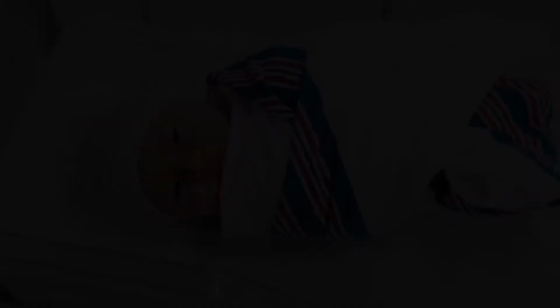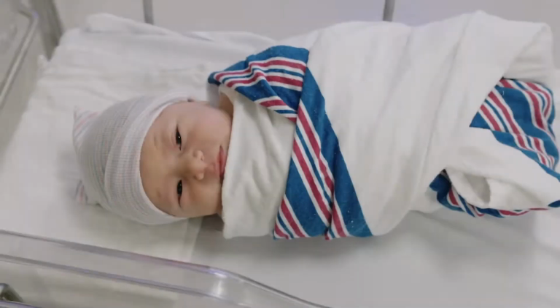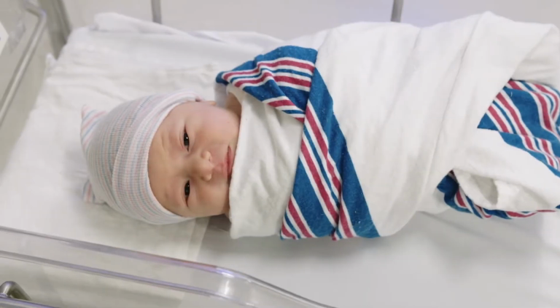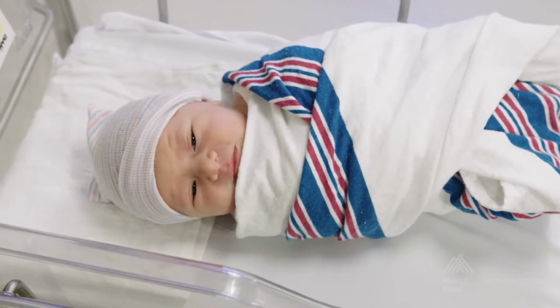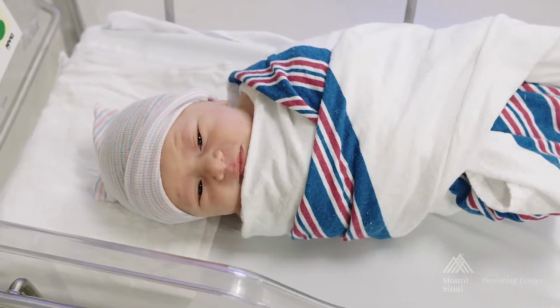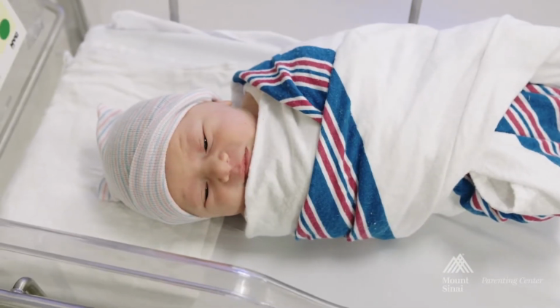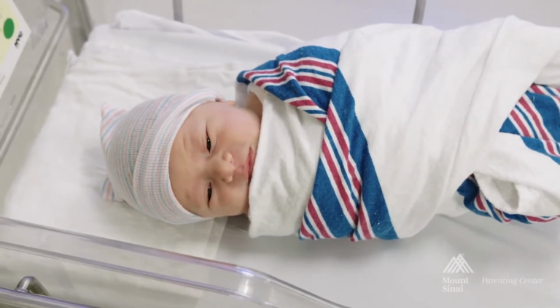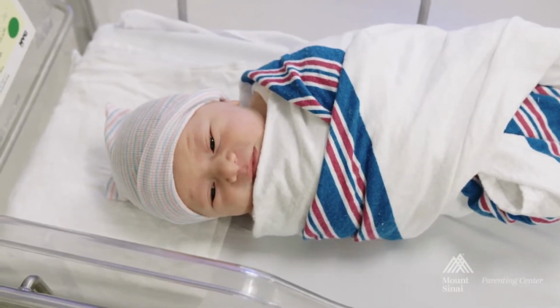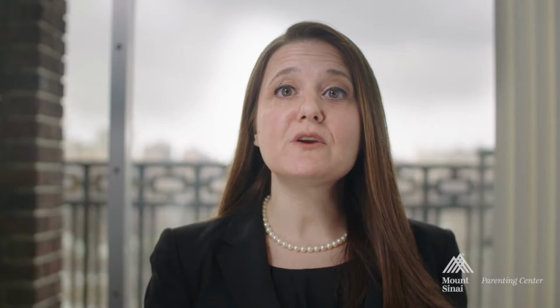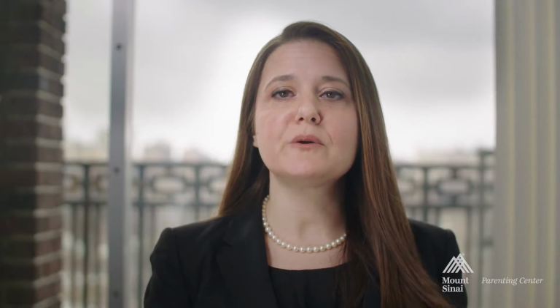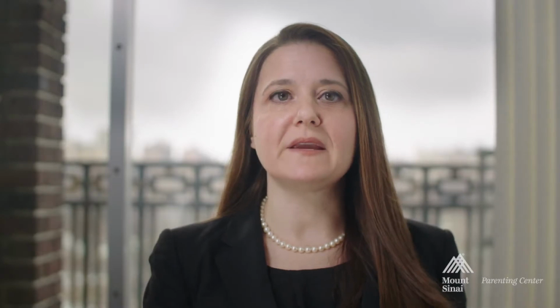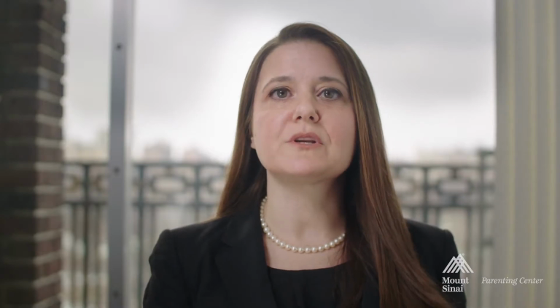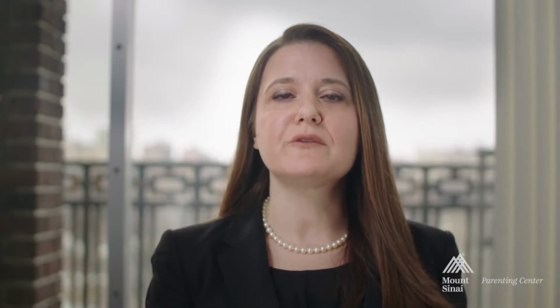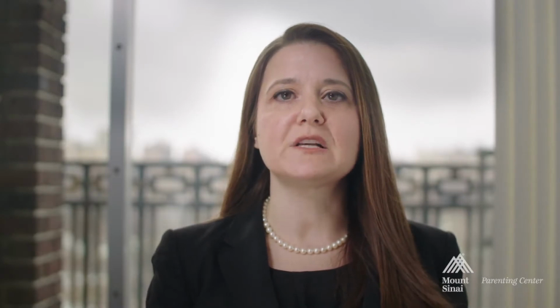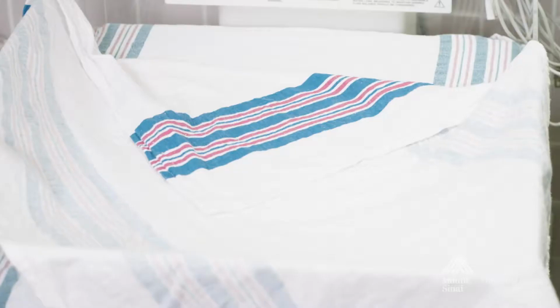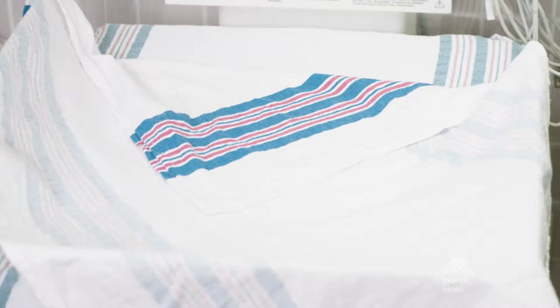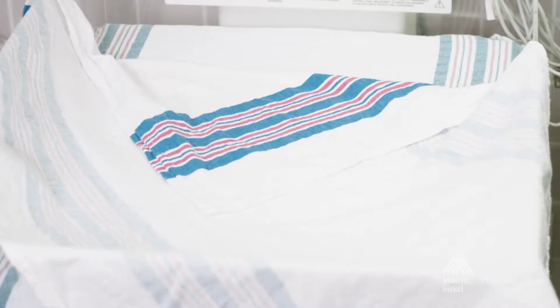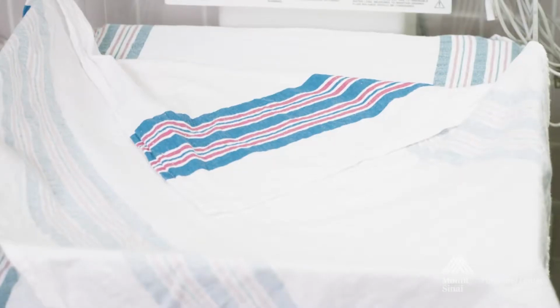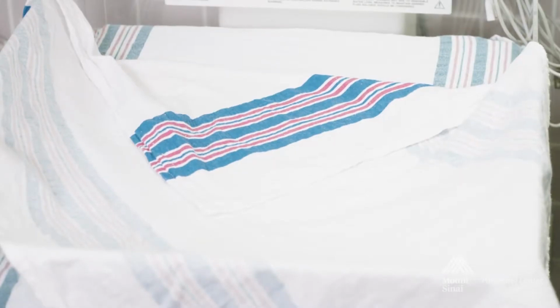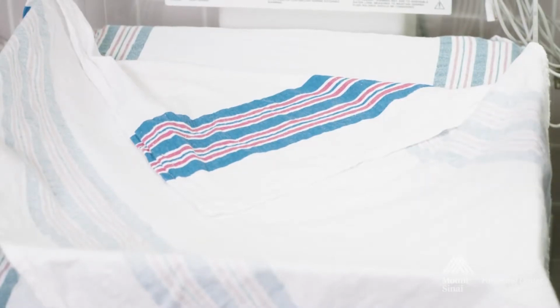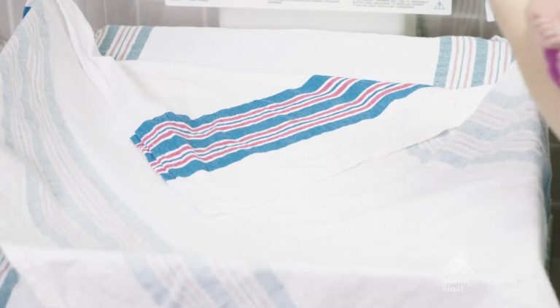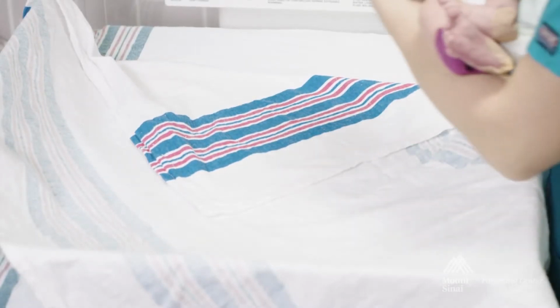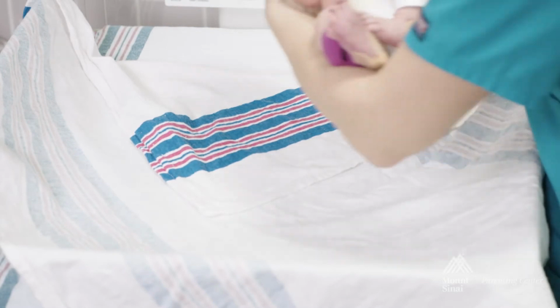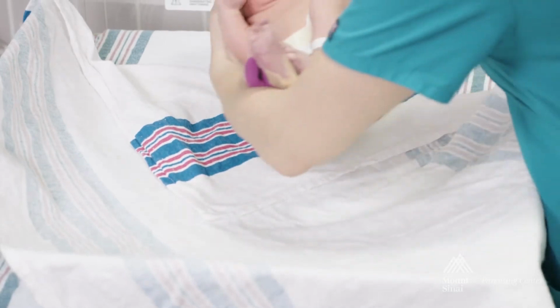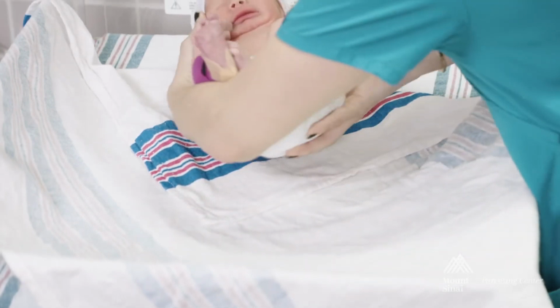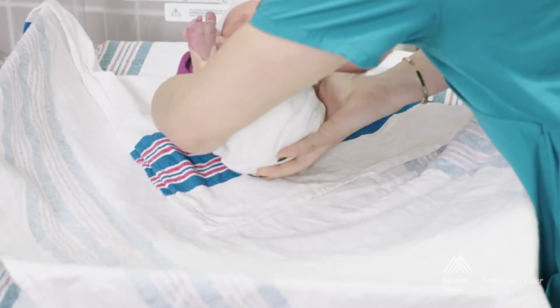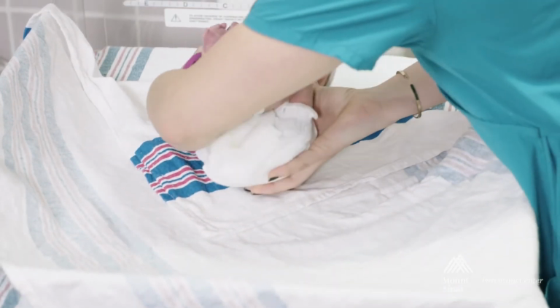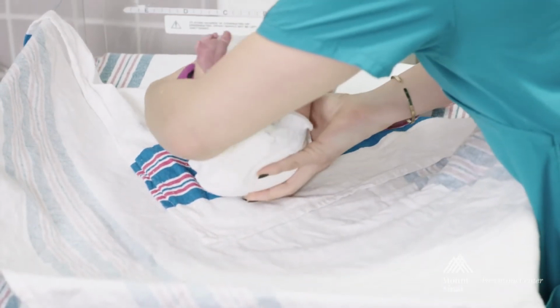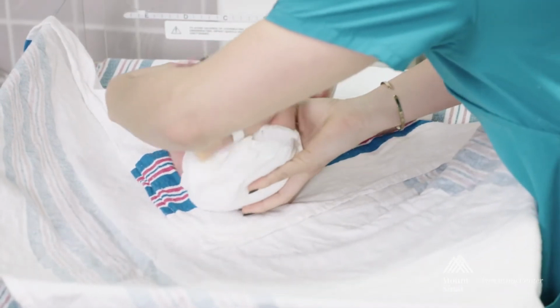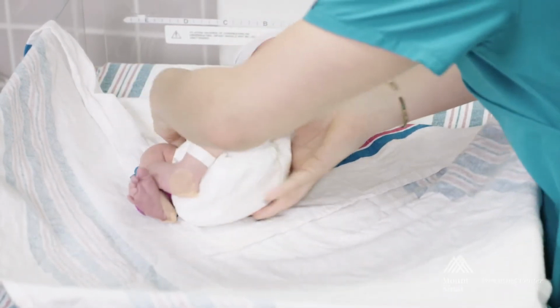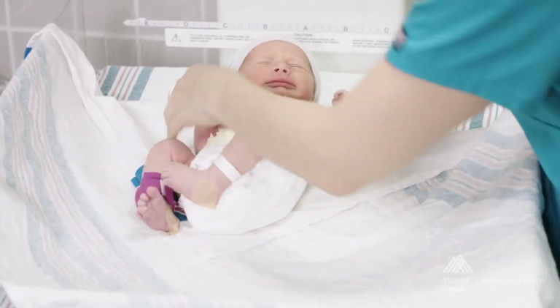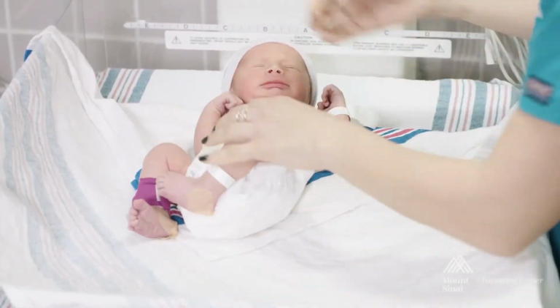Let's quickly review how to swaddle. If you are using a regular blanket or a swaddle from the hospital, start by laying it out flat. Fold down the top corner and center the baby's body with the shoulders right along the top.